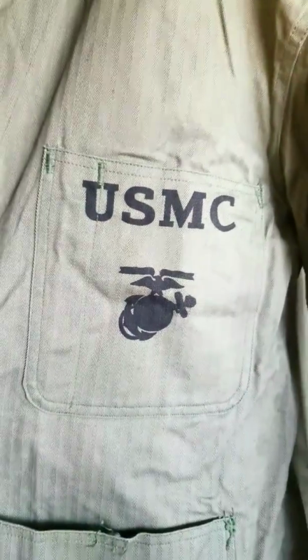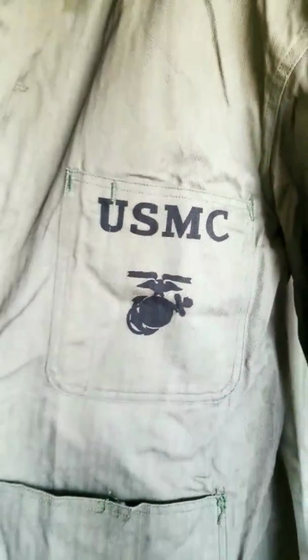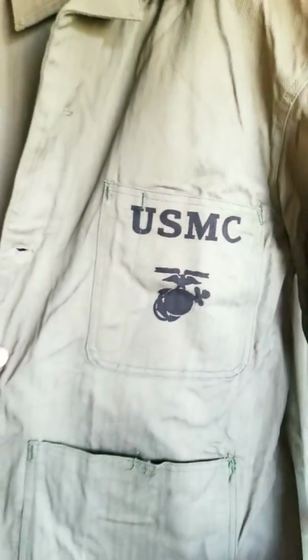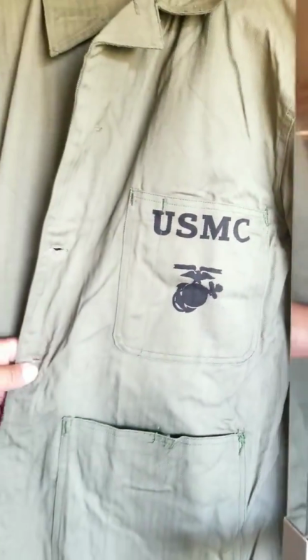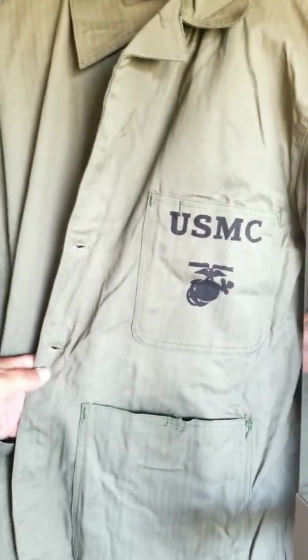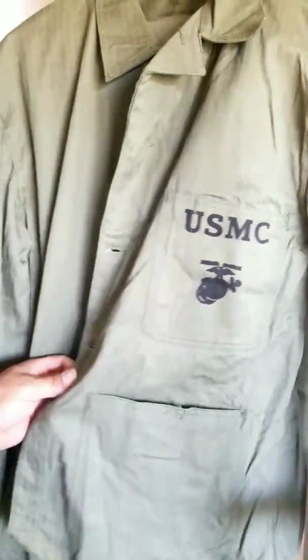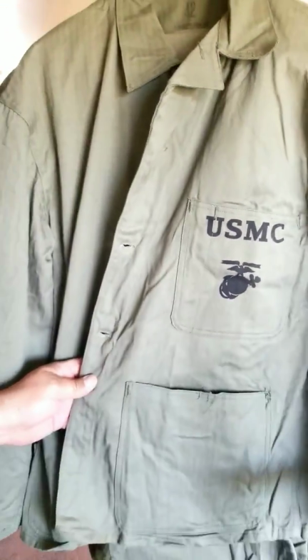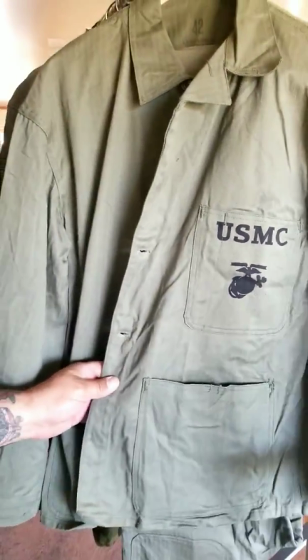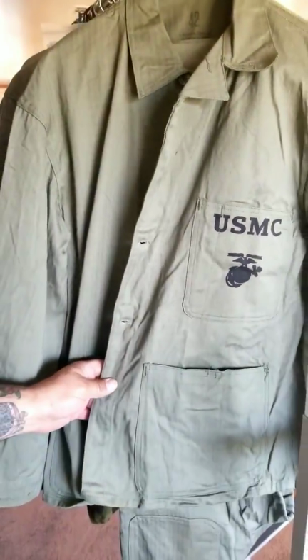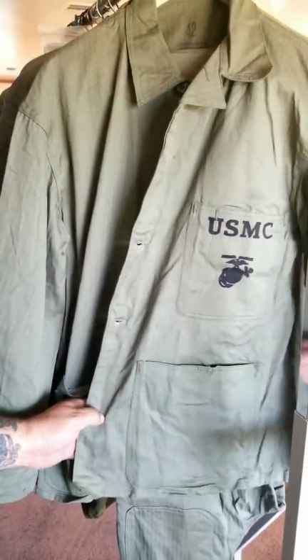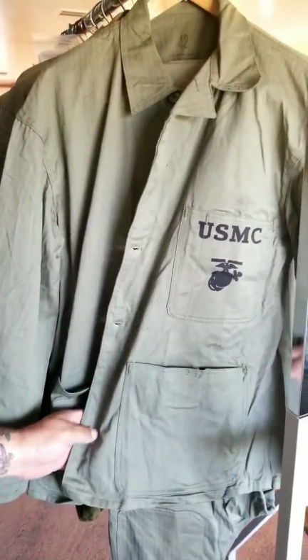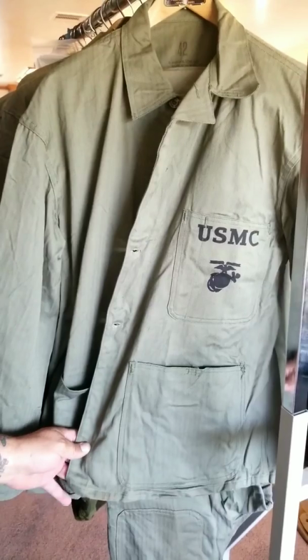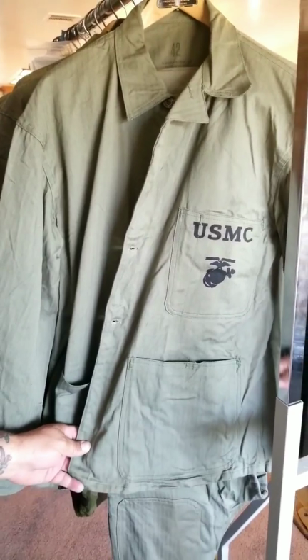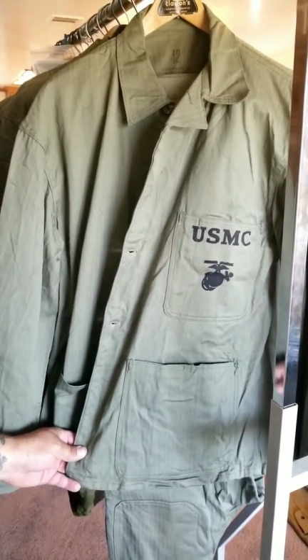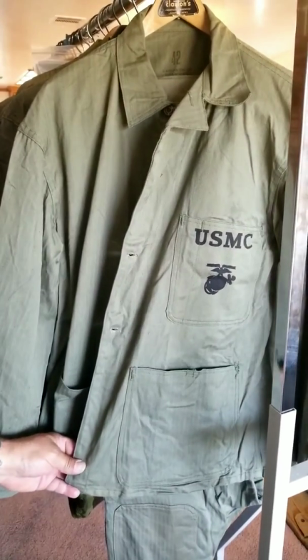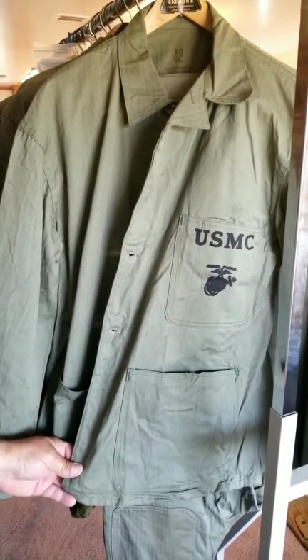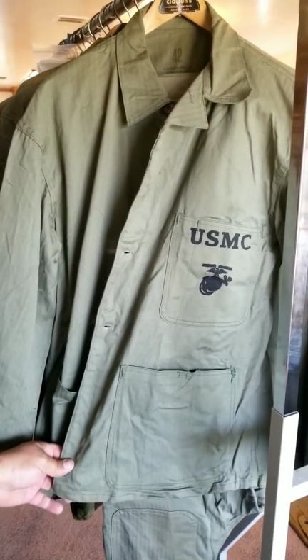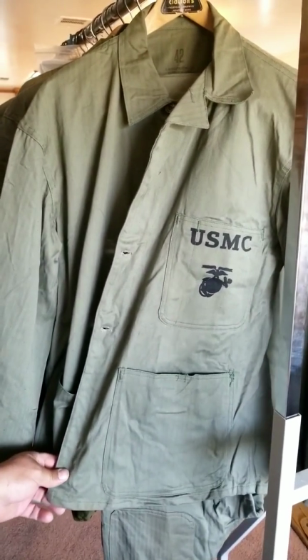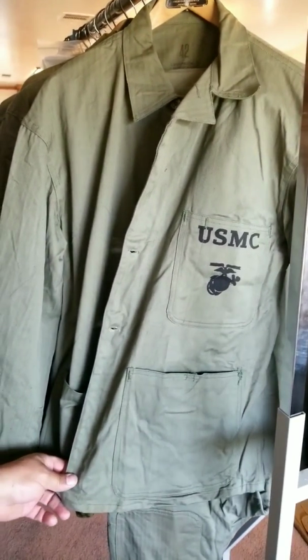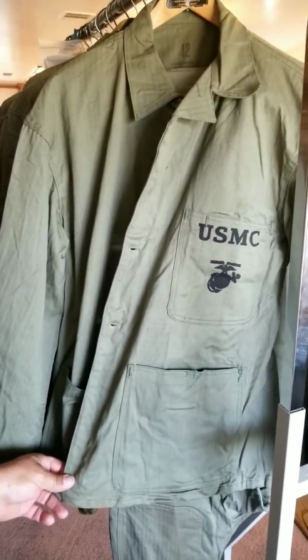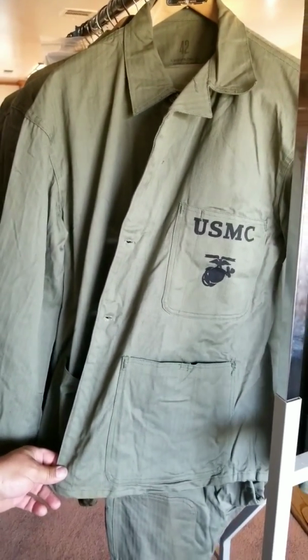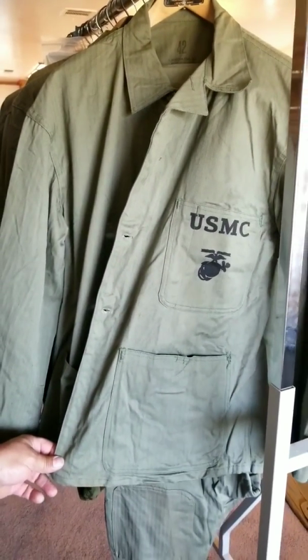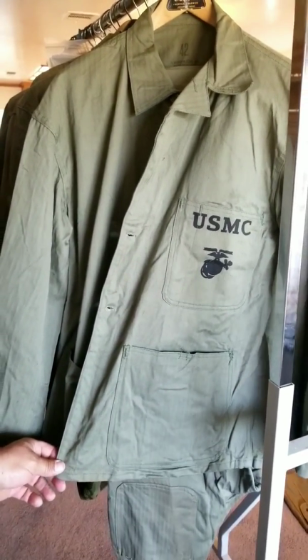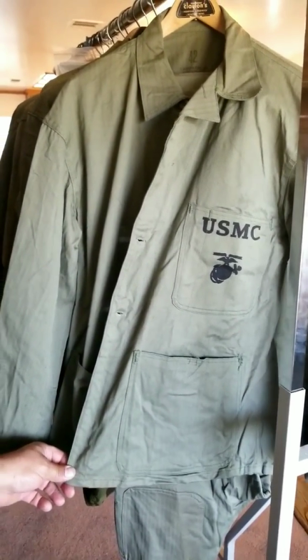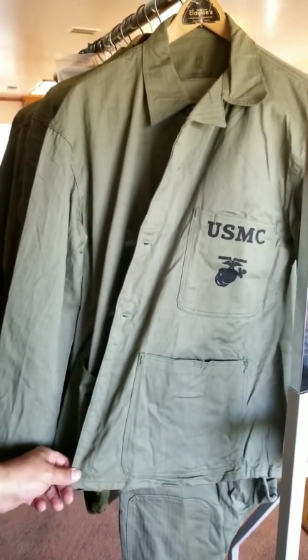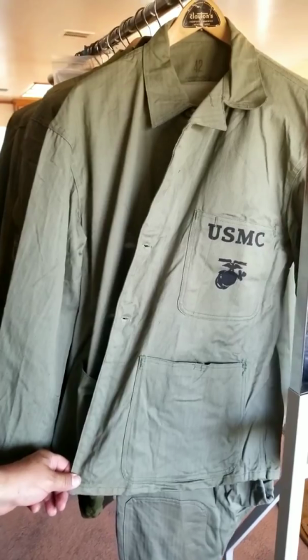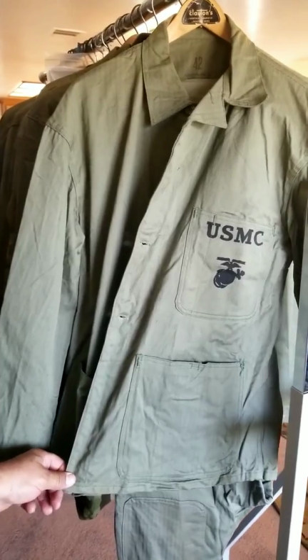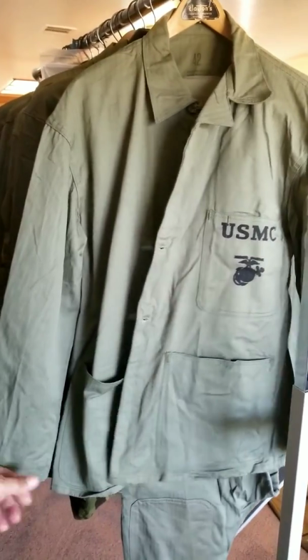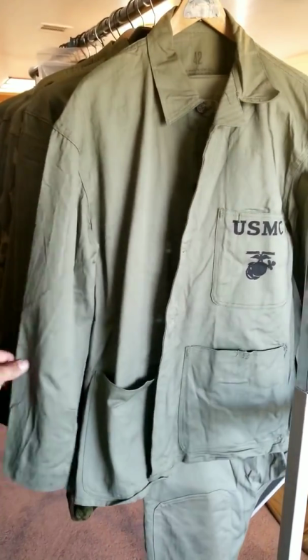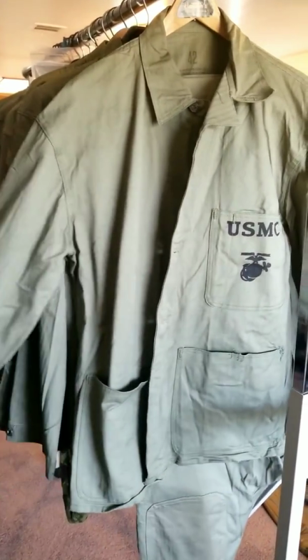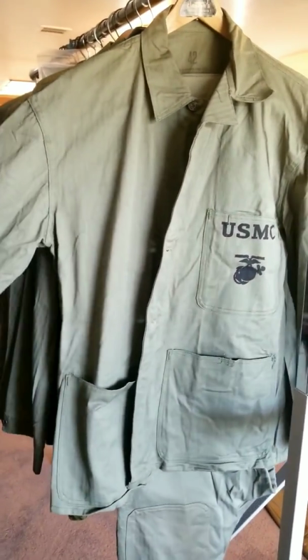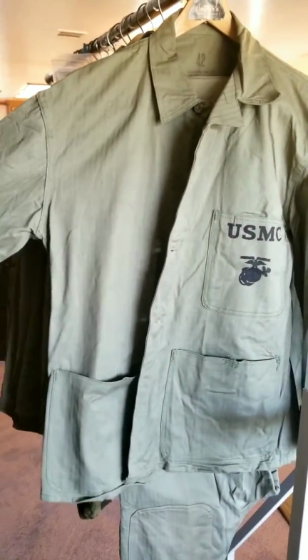Hey Mac, what's up? This is George and I'm going to show you guys some of my World War II Marine Corps deadstock tops and trousers as well as some well-used stuff. We'll get into Paramarine as well.